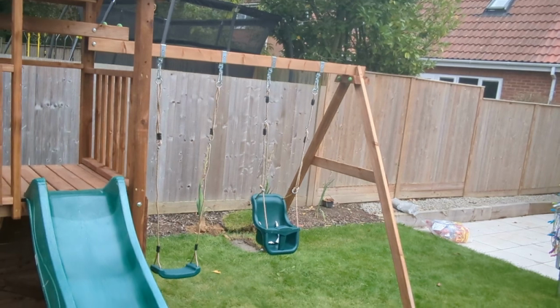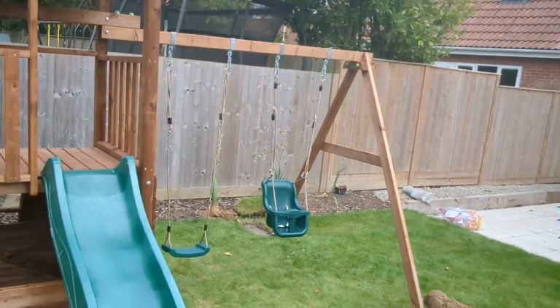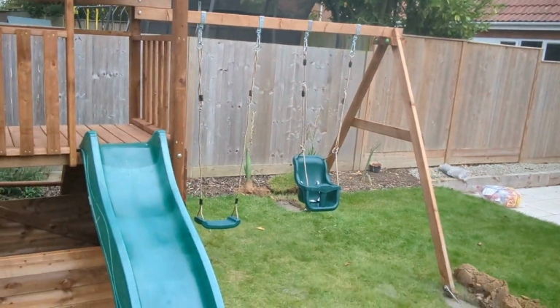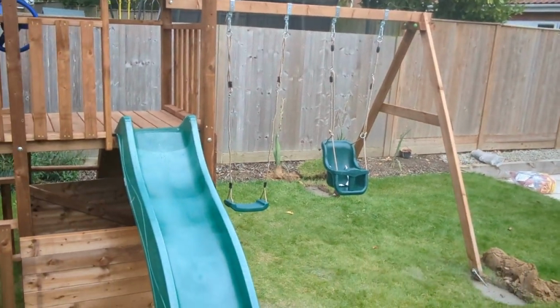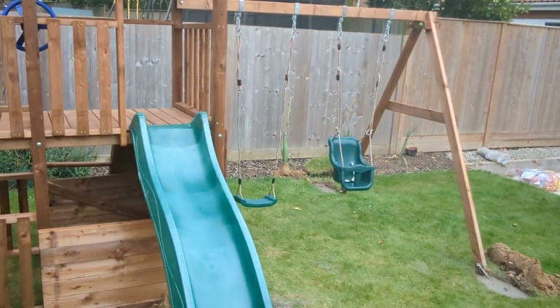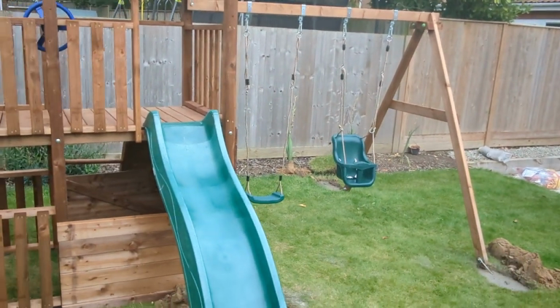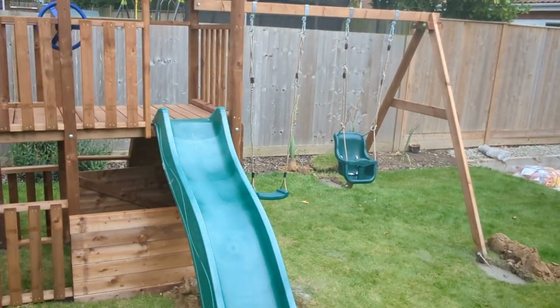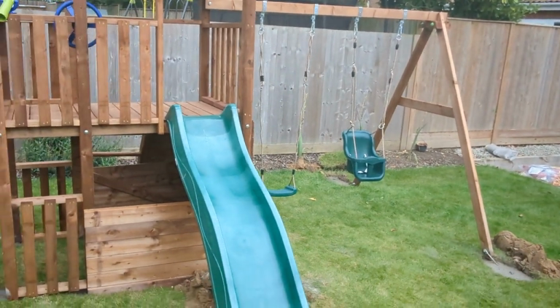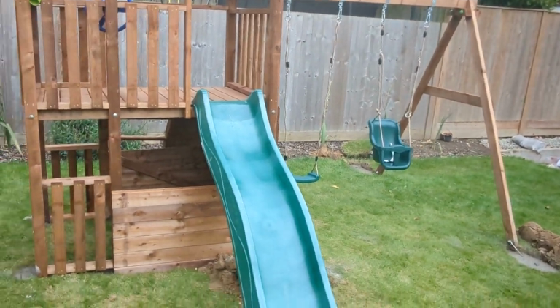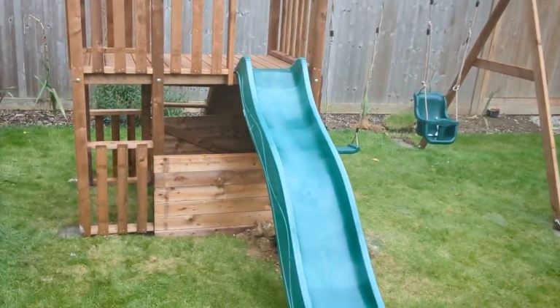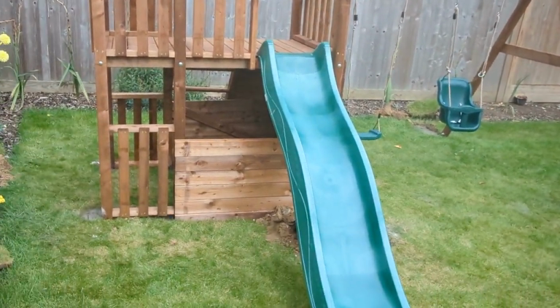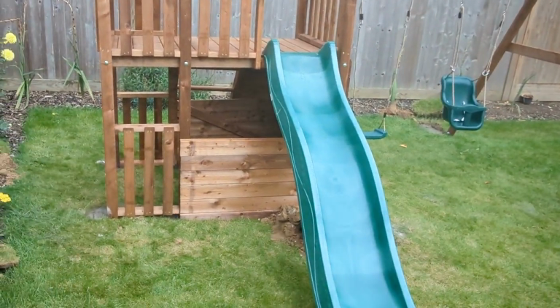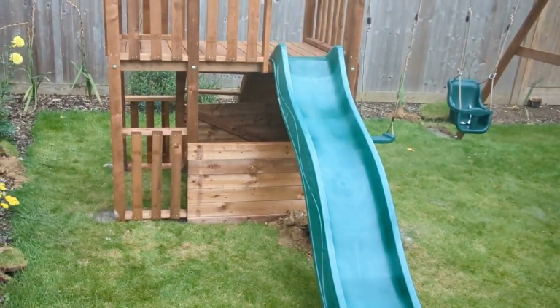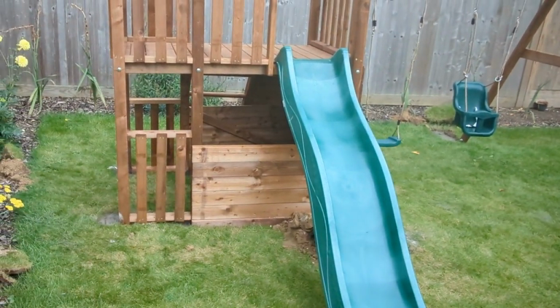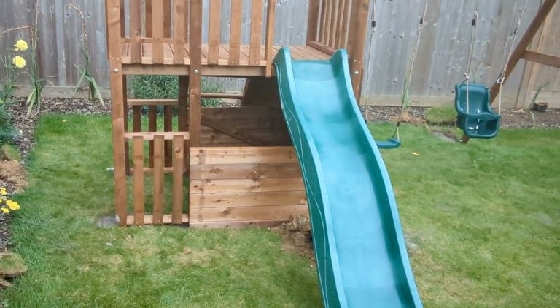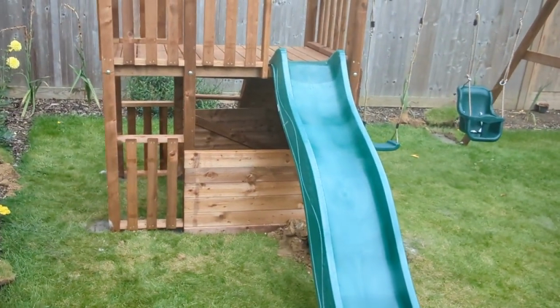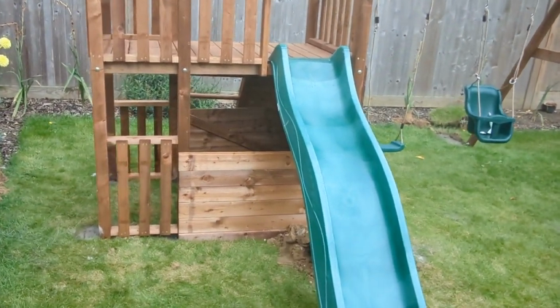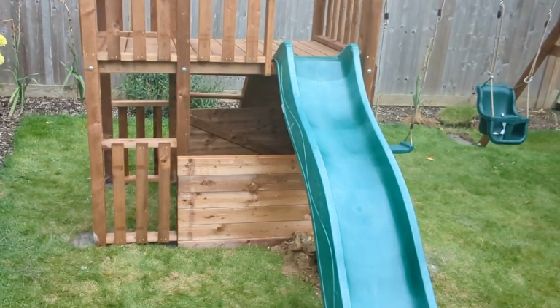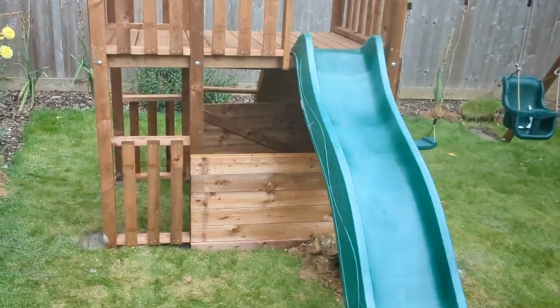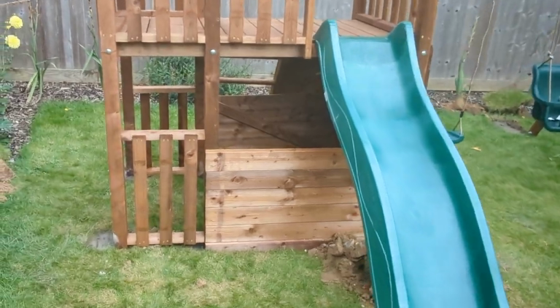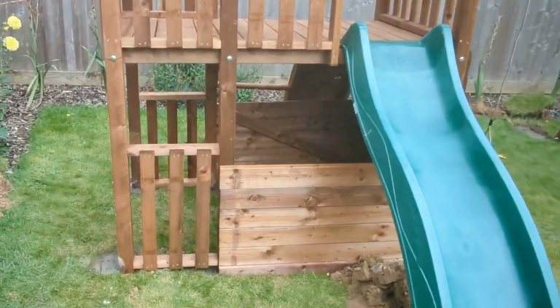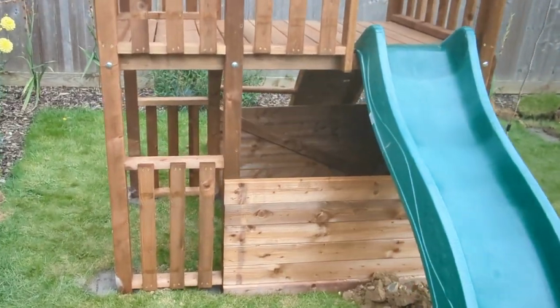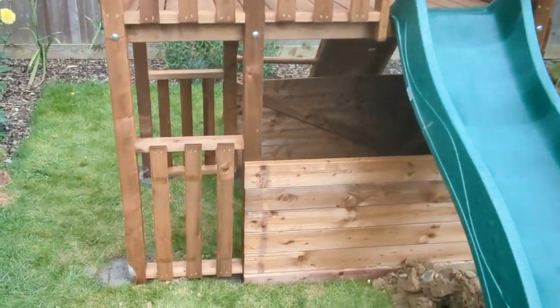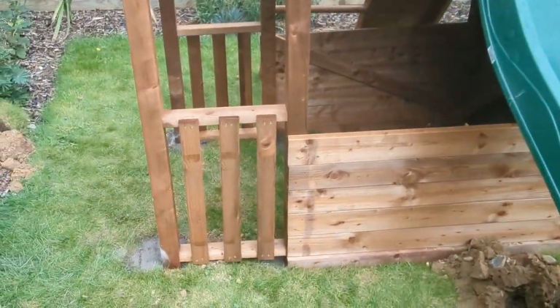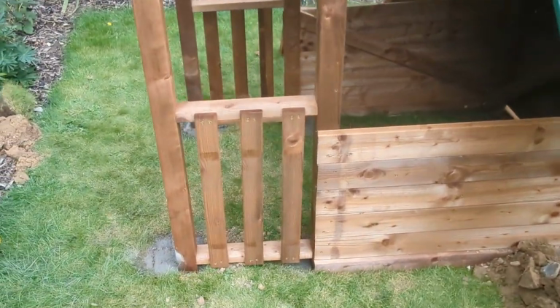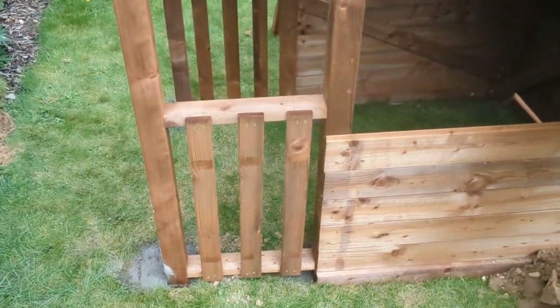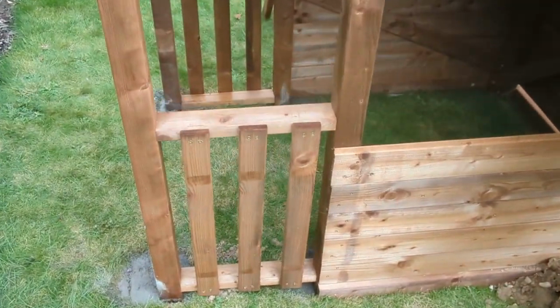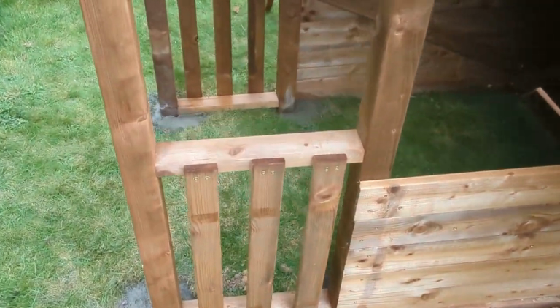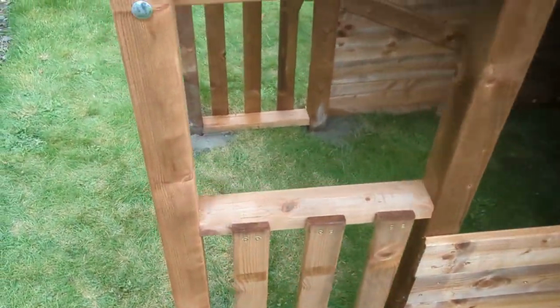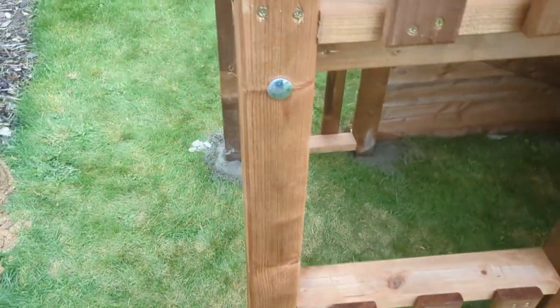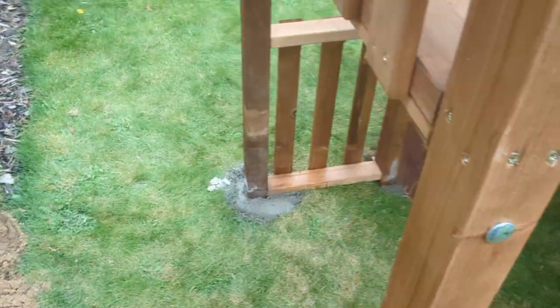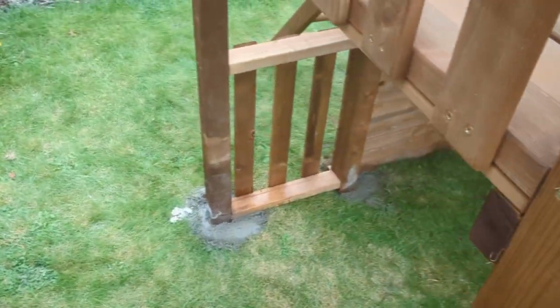I only do two of these, maybe three in a year. This is built onto a slope, so it's a bit frustrating. I've had to dig out these holes and sink the legs into the hill.